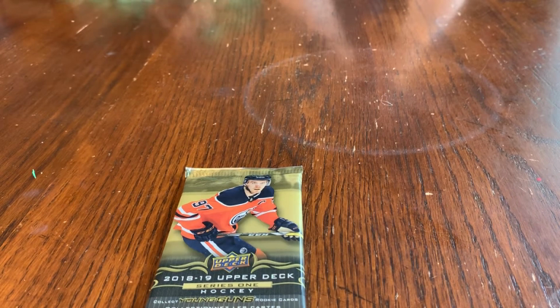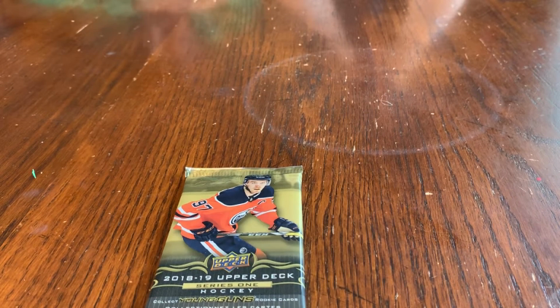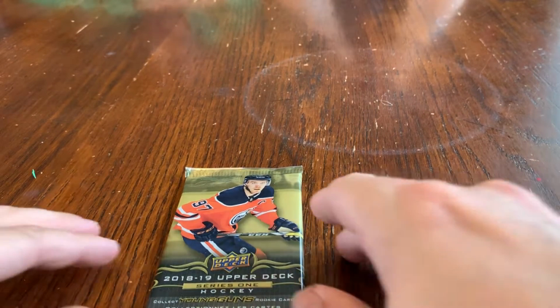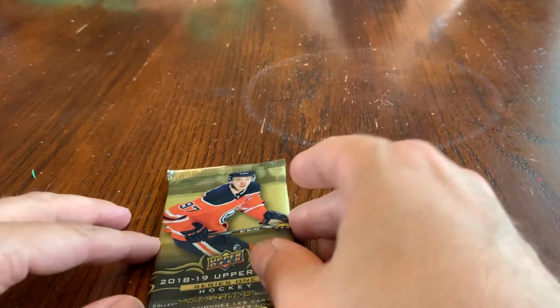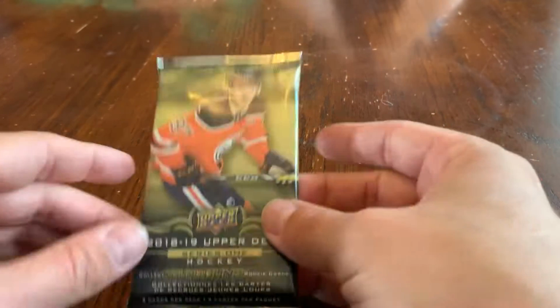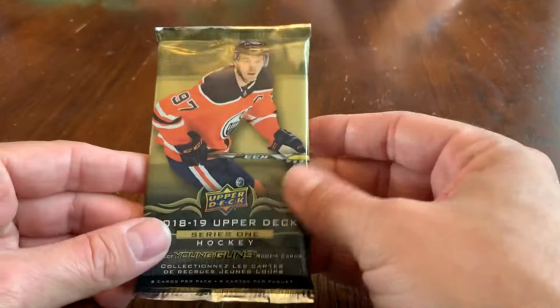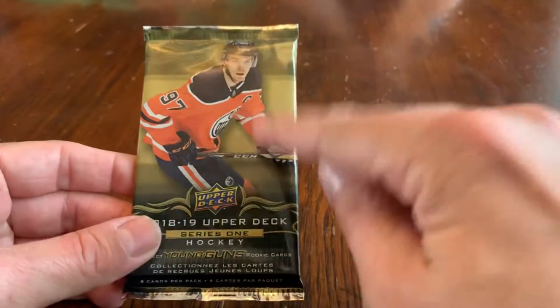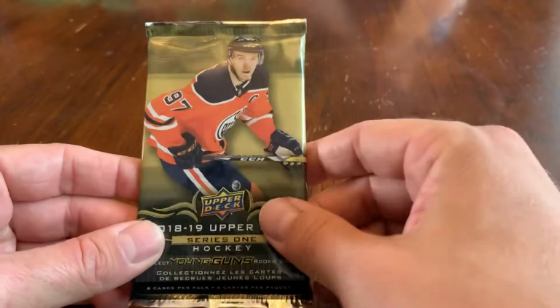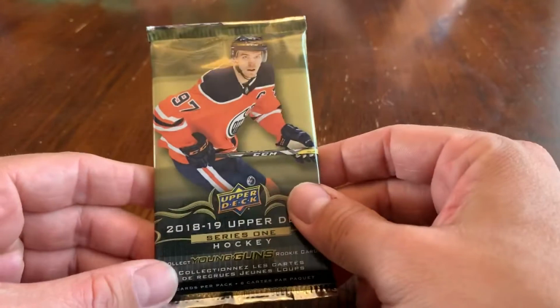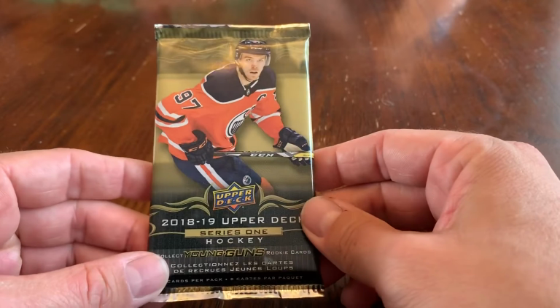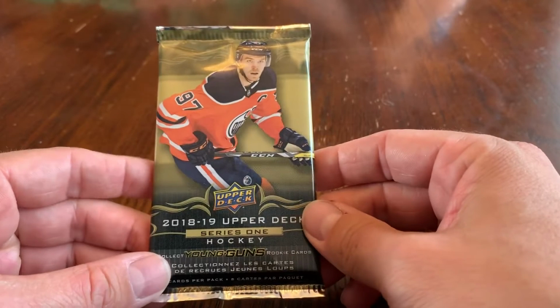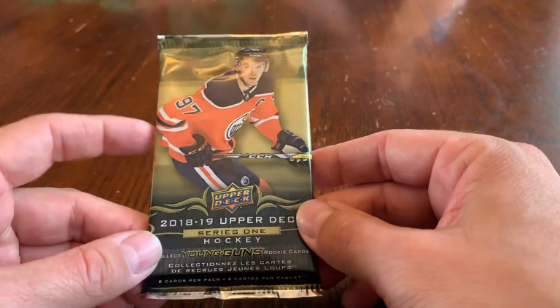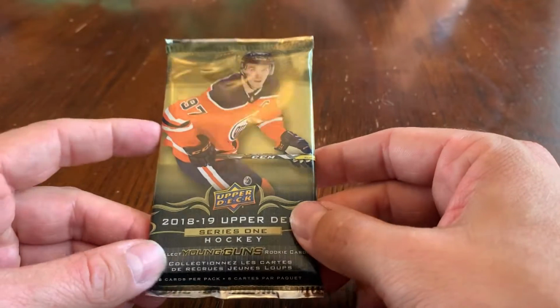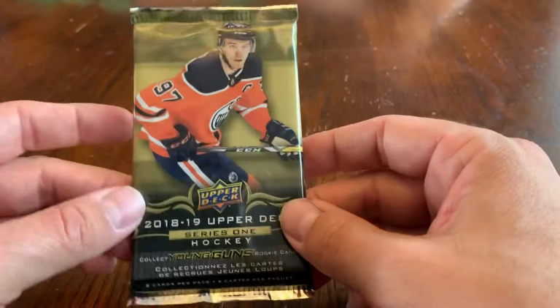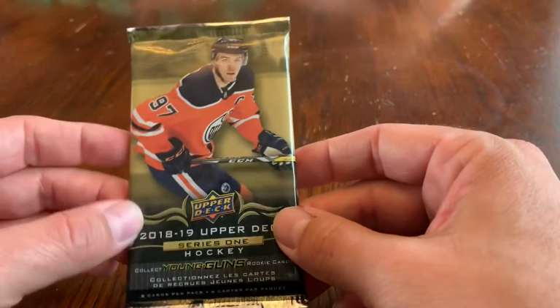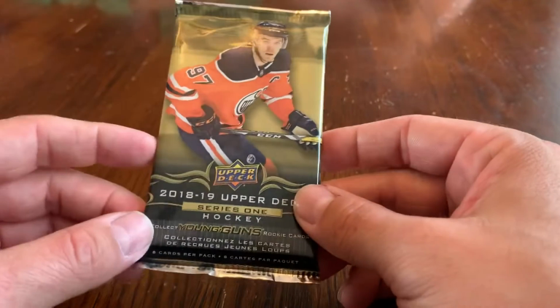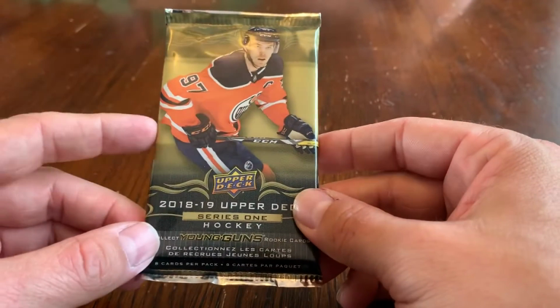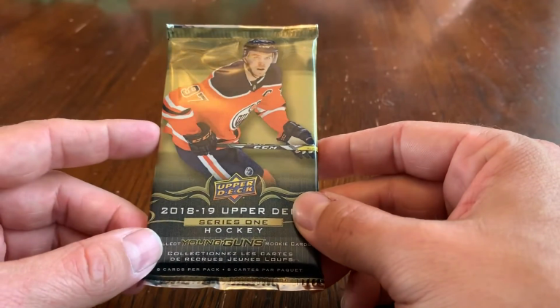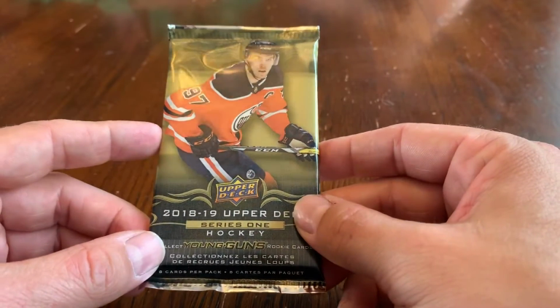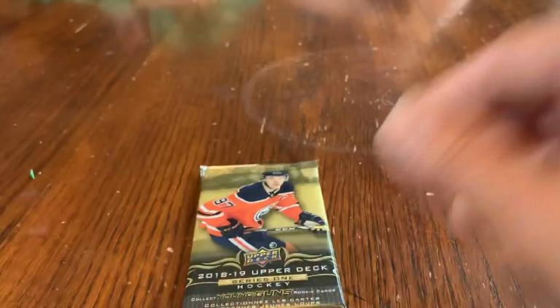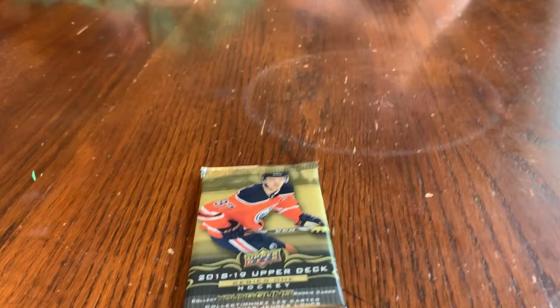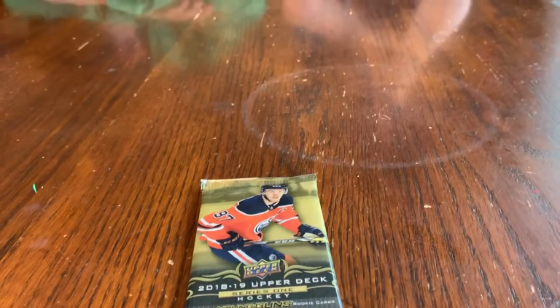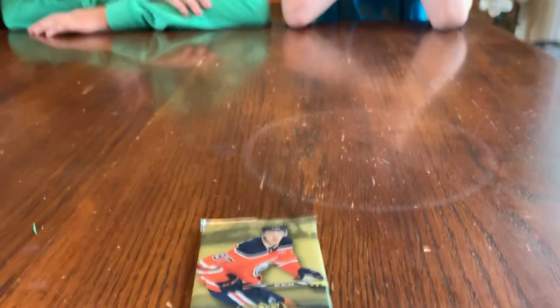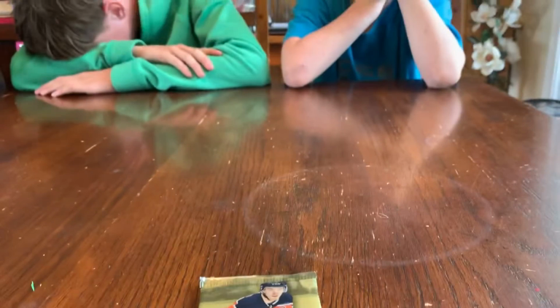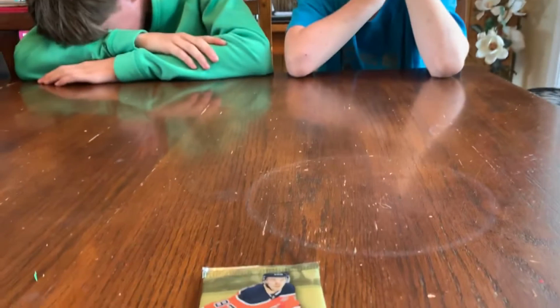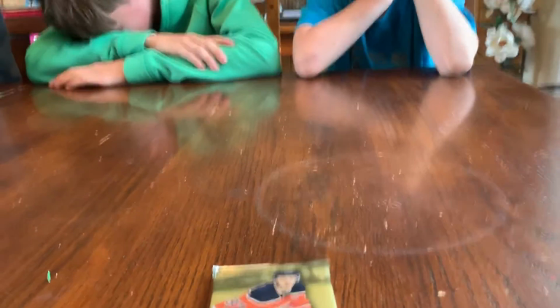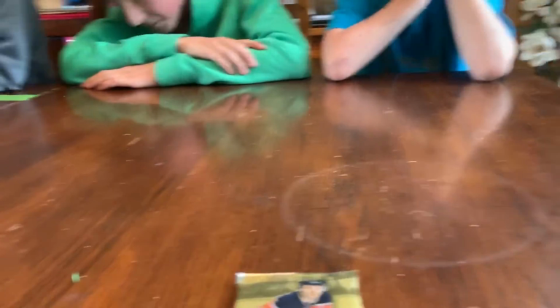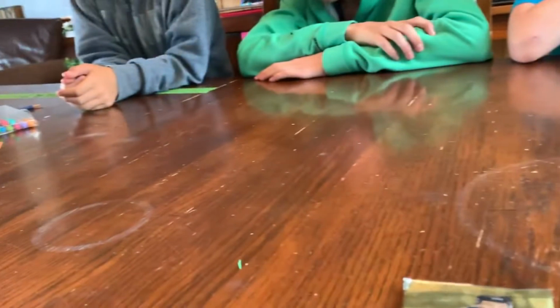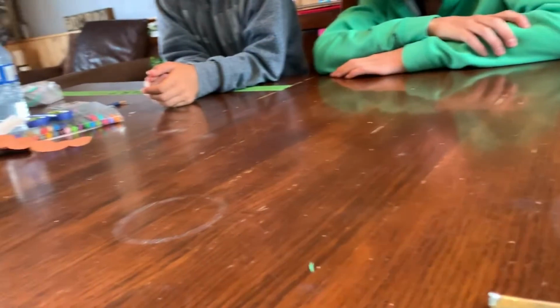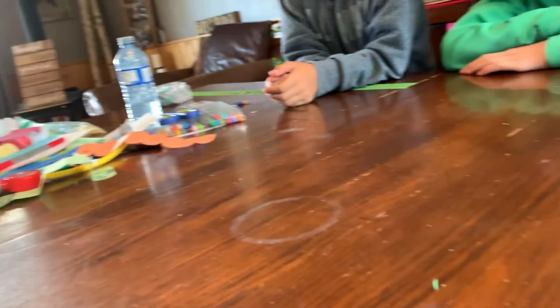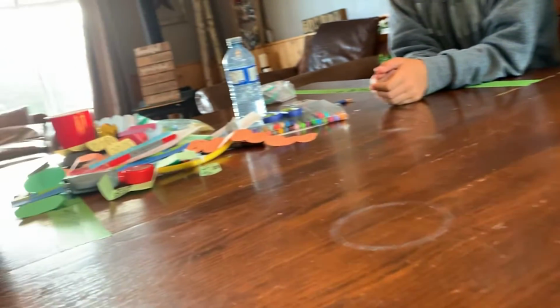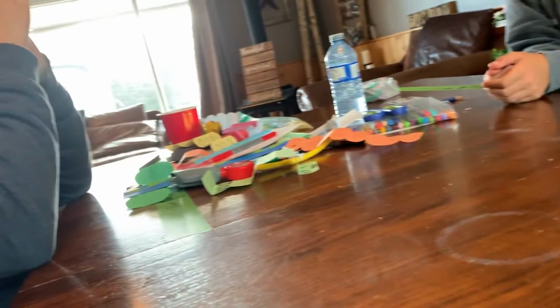Hey guys, it's Sean again, your favorite box breaker. I'm doing something a little bit different today — two things. First of all, I'm gonna start doing a pack a day here on YouTube. Second of all, I got a studio audience here. You can see I got my nephews here — I'll do a quick pan.